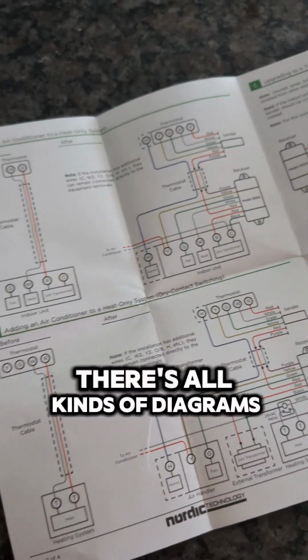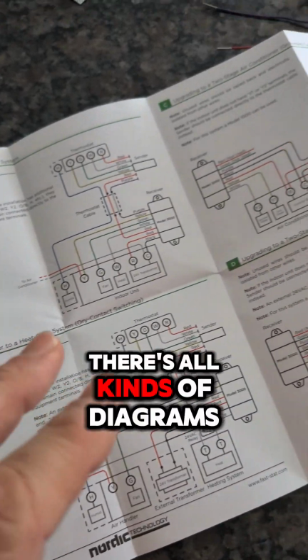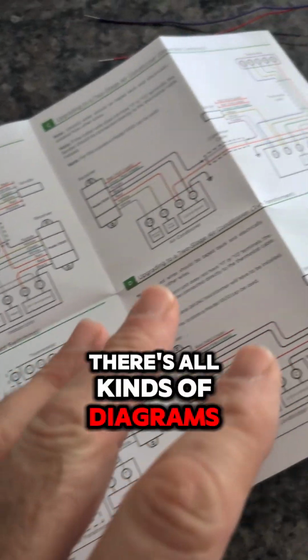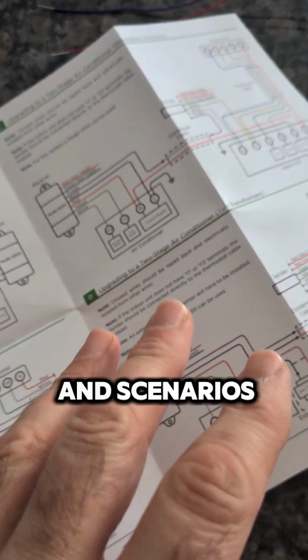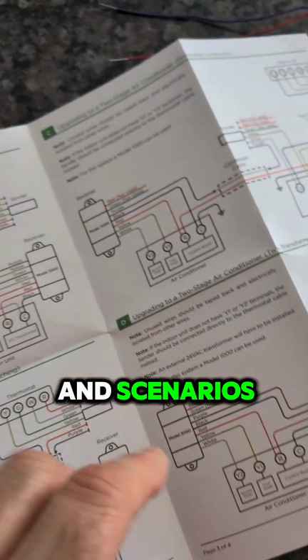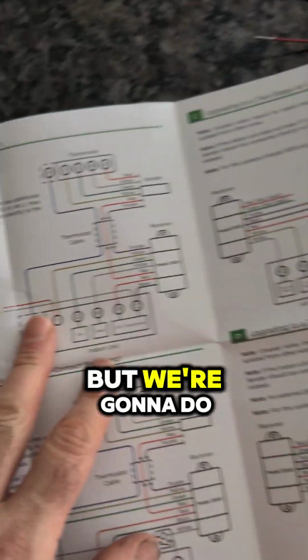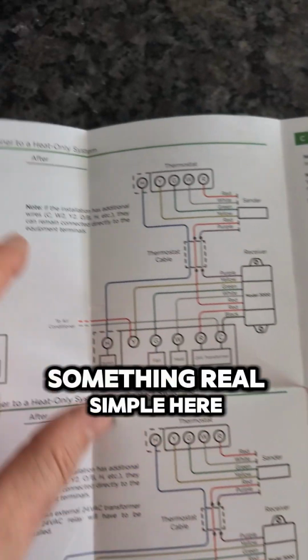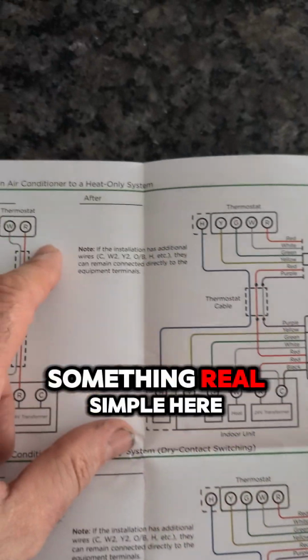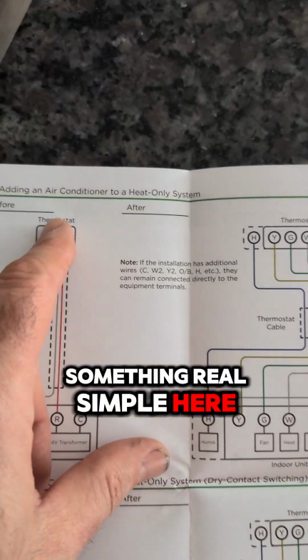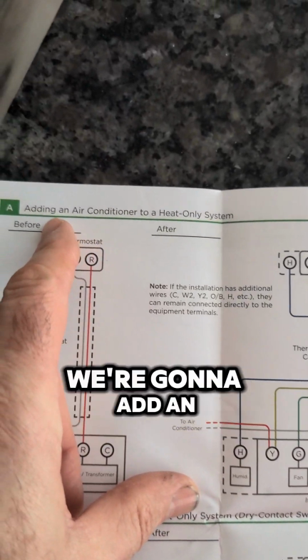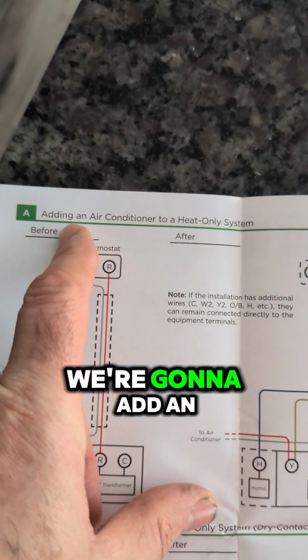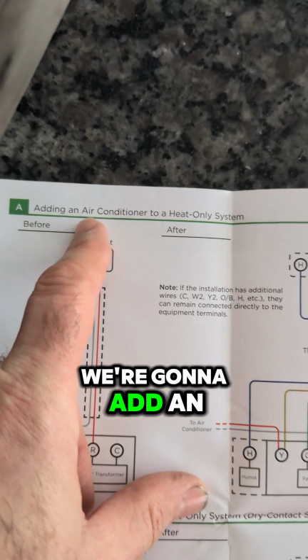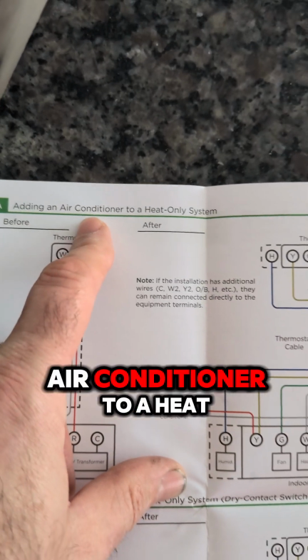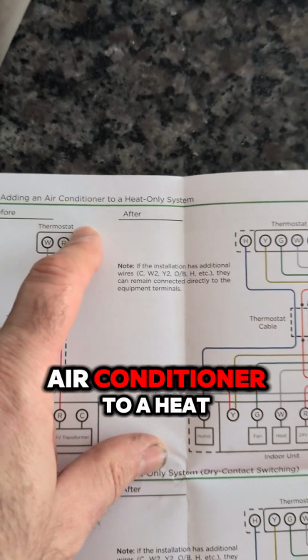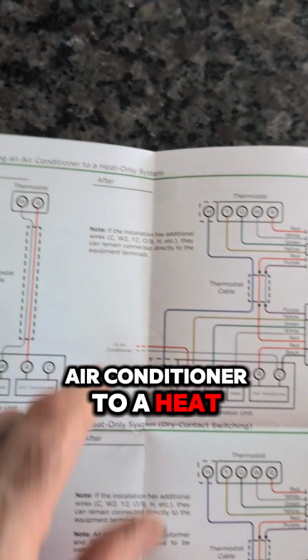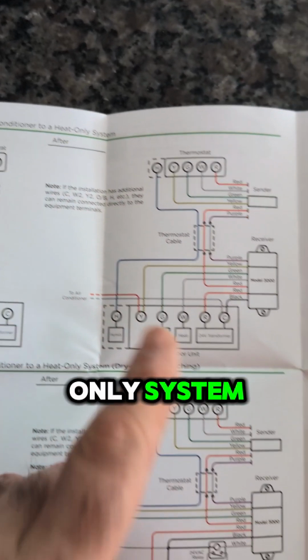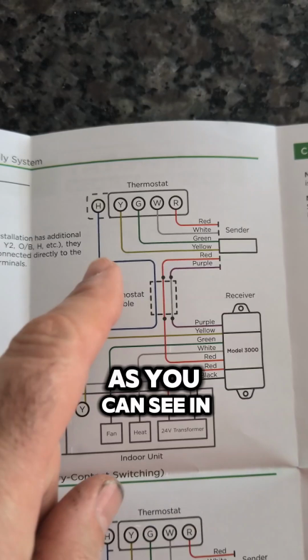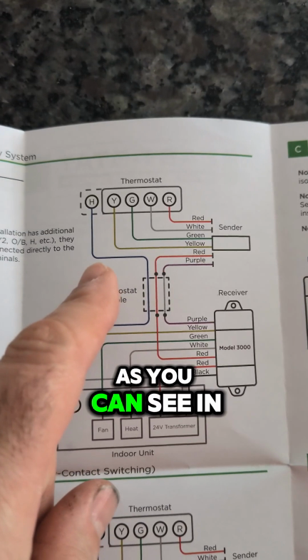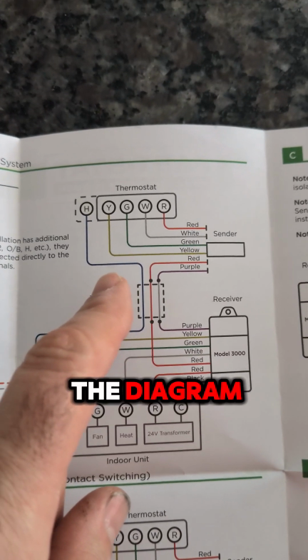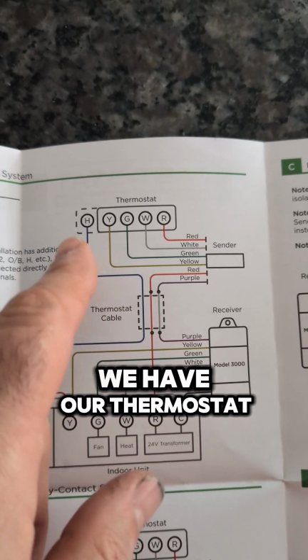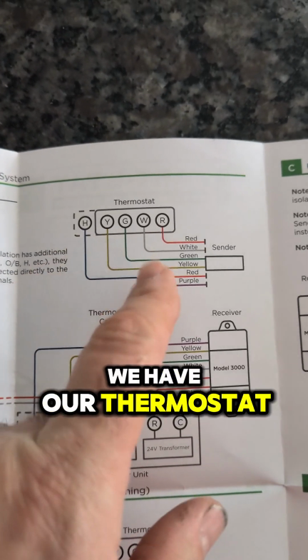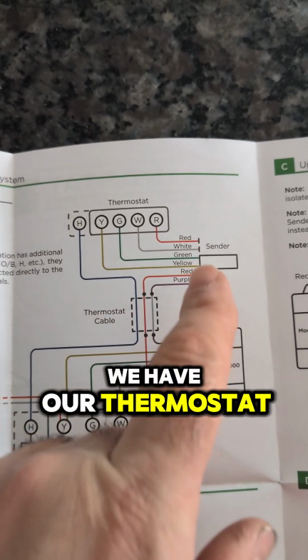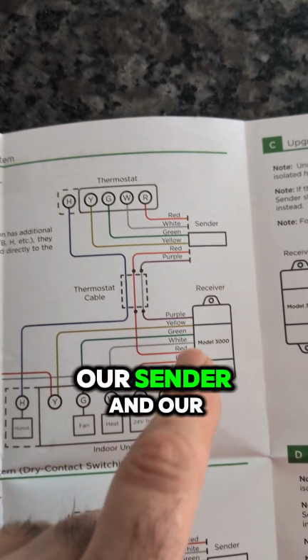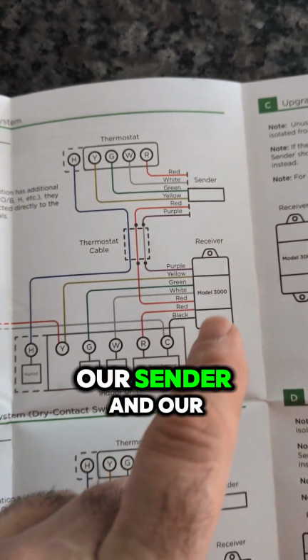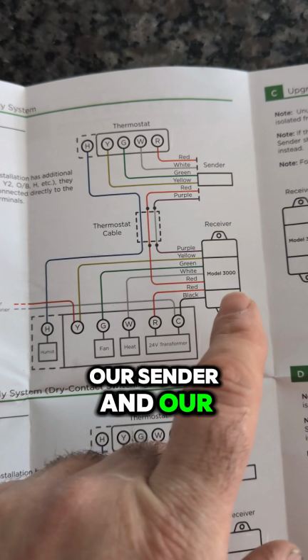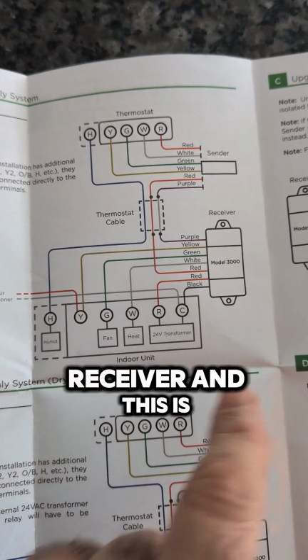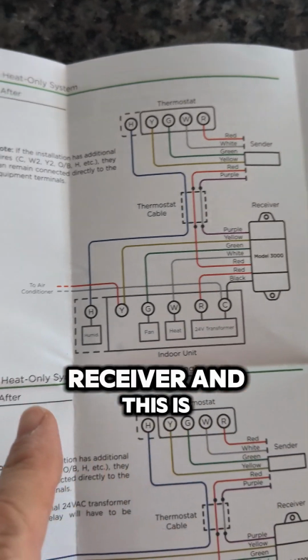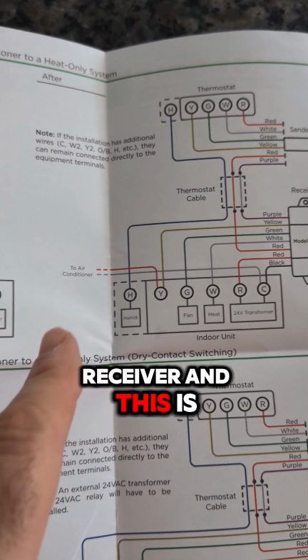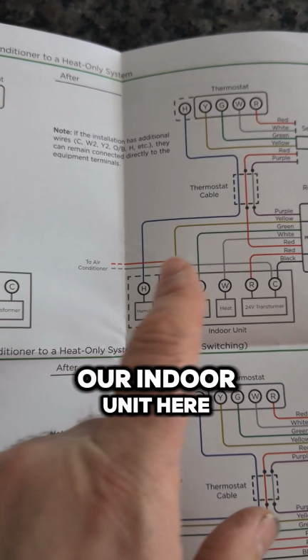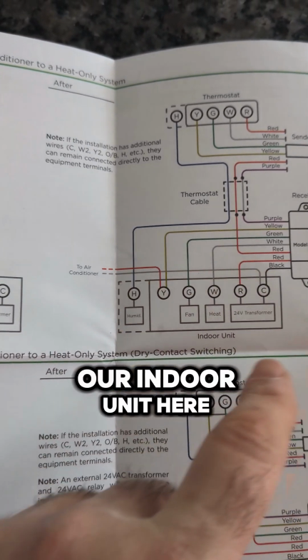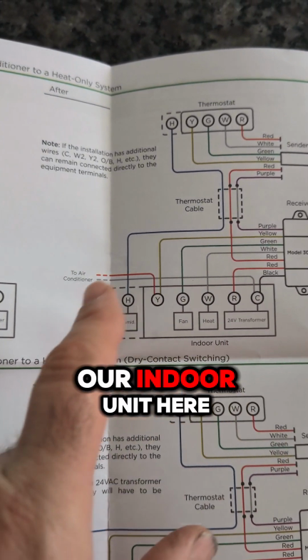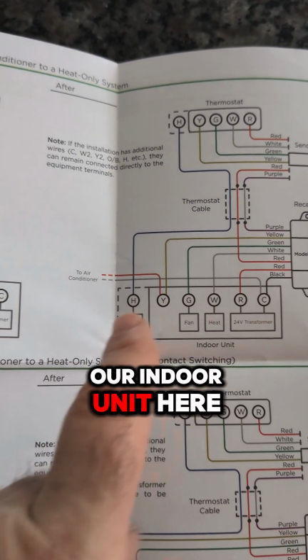There's all kinds of diagrams and scenarios, but we're going to do something real simple here — we're going to add an air conditioner to a heat-only system. As you can see in the diagram, we have our thermostat, our sender, and our receiver. And this is our indoor unit here.